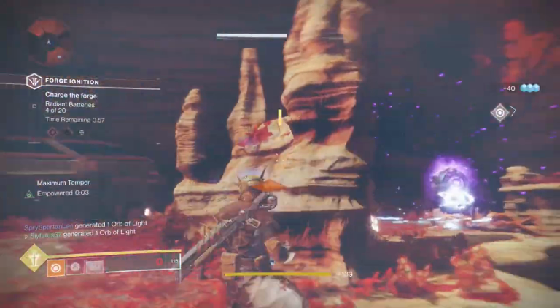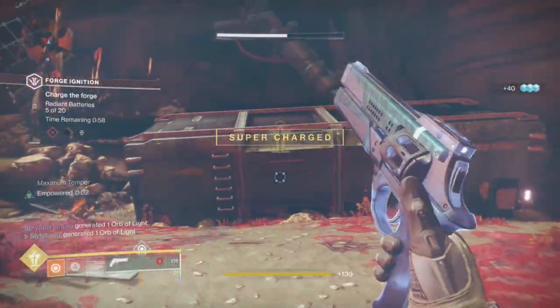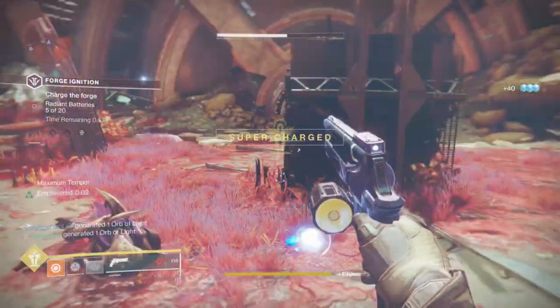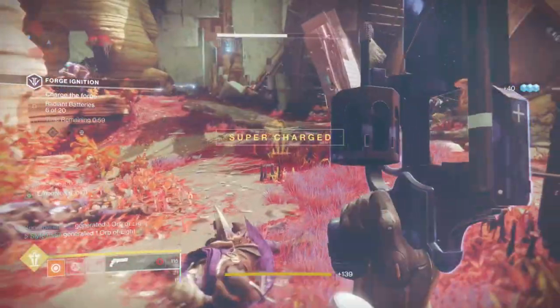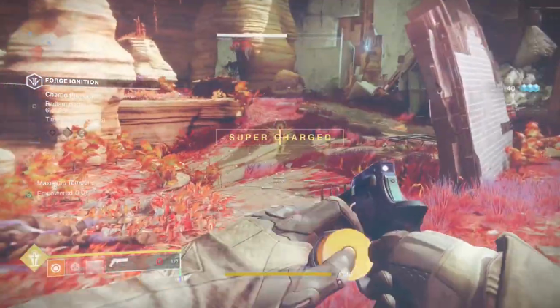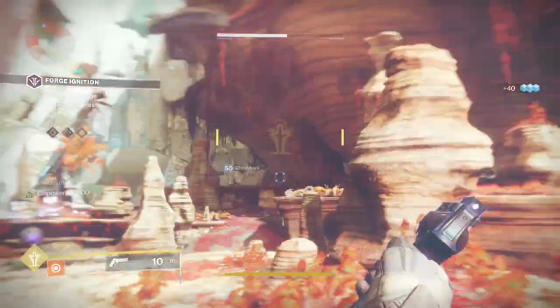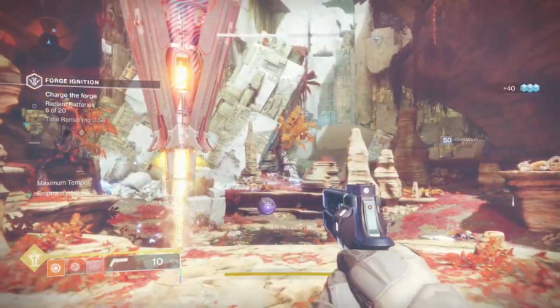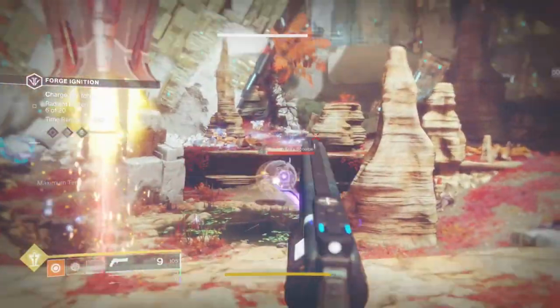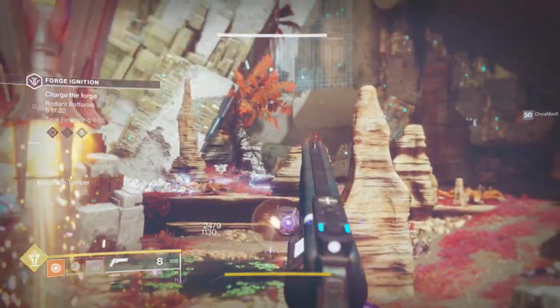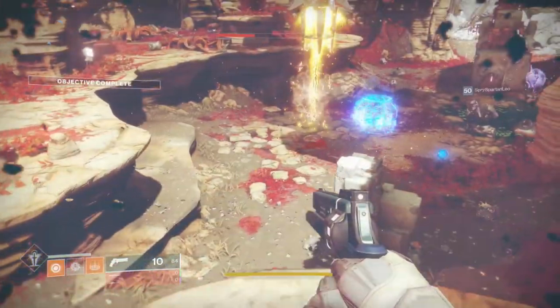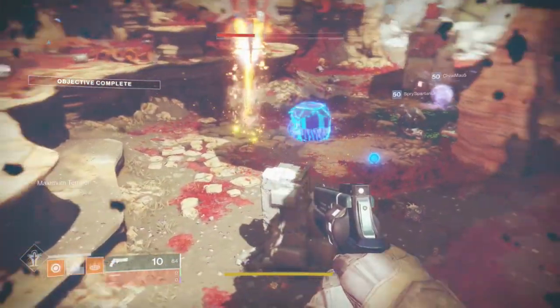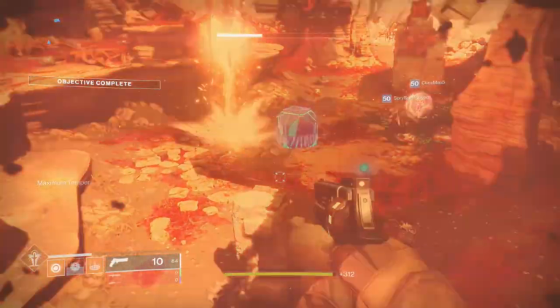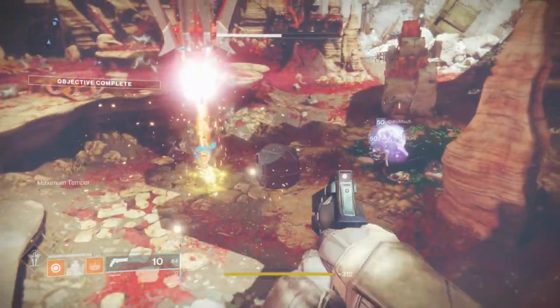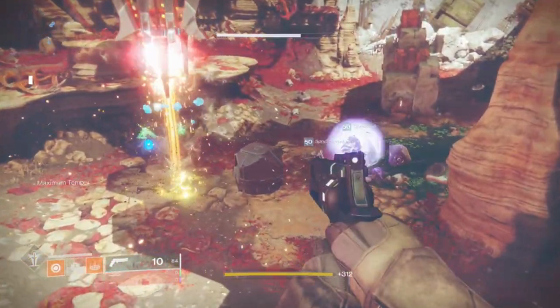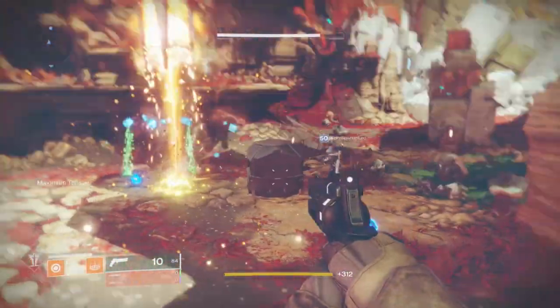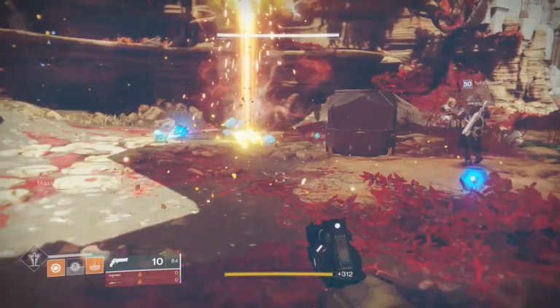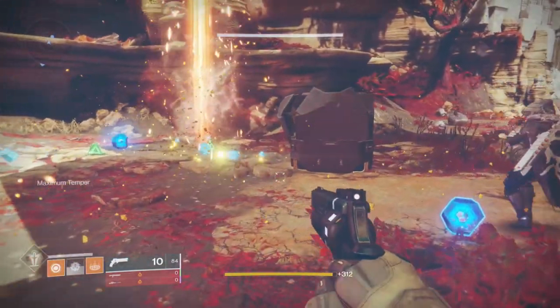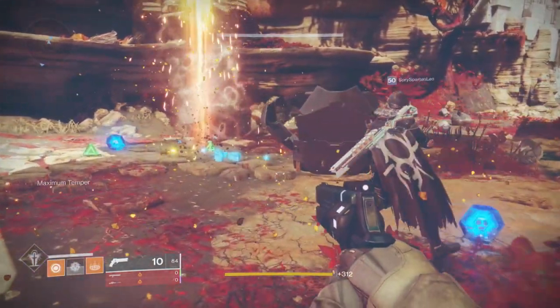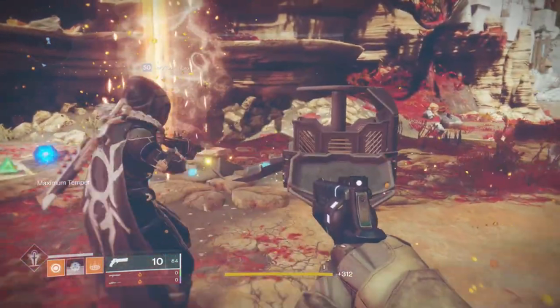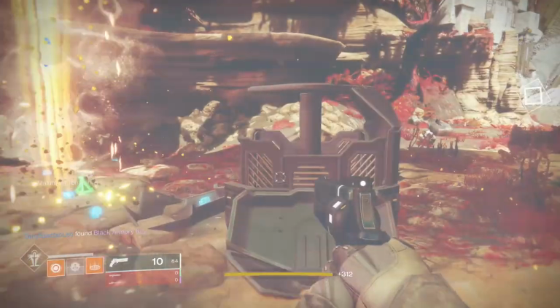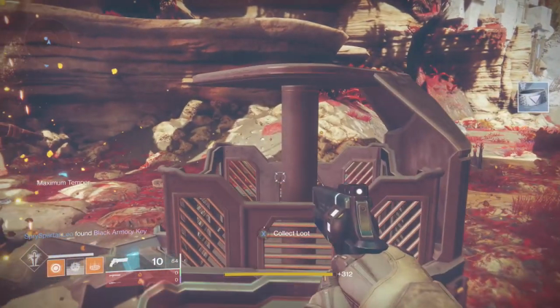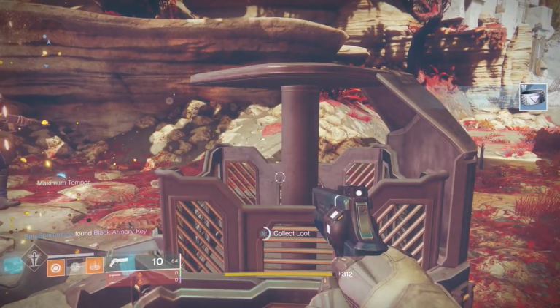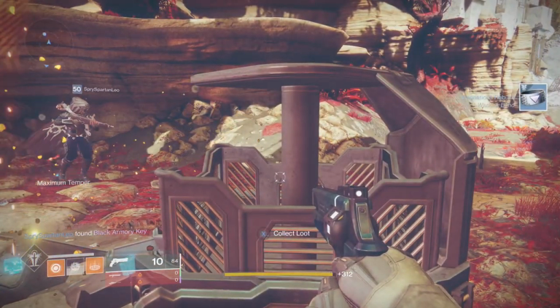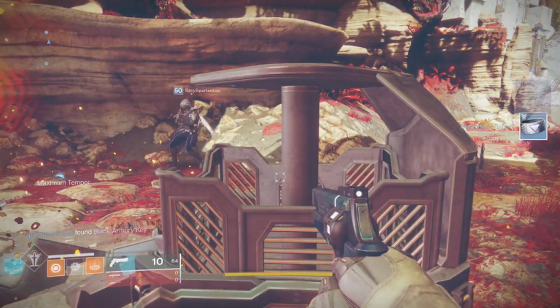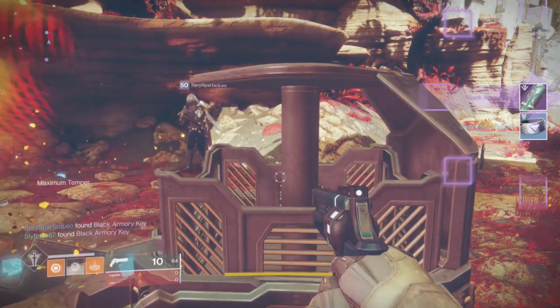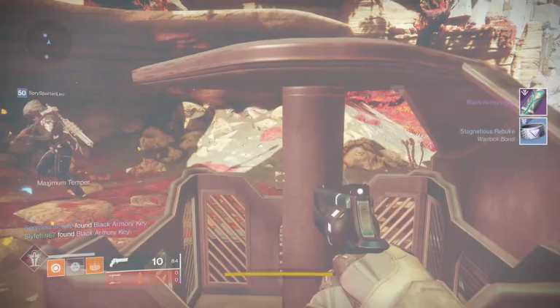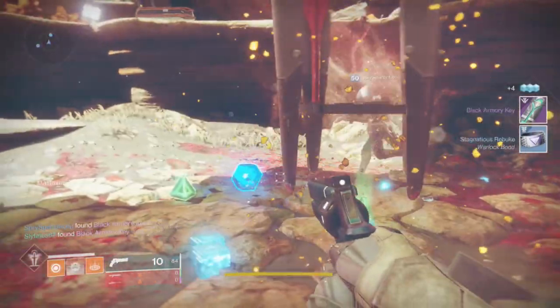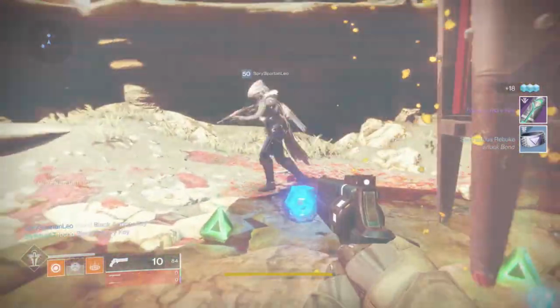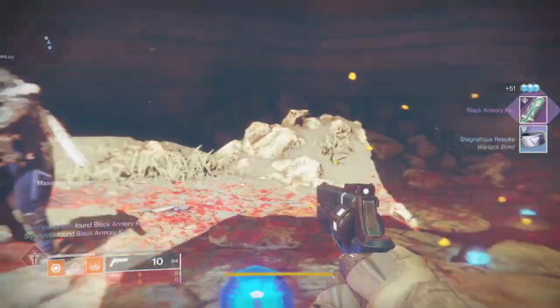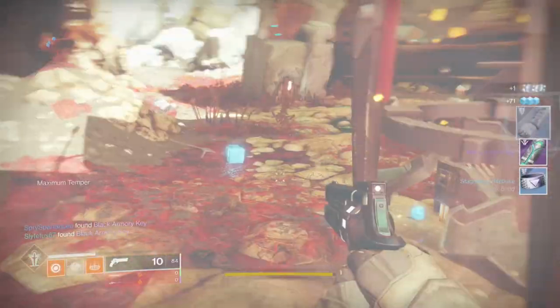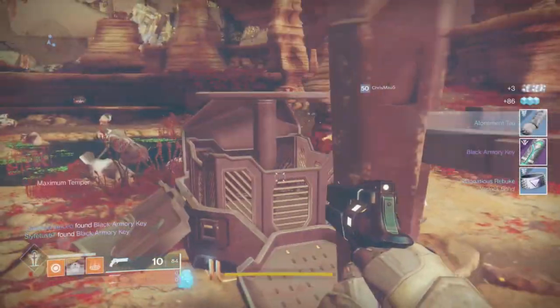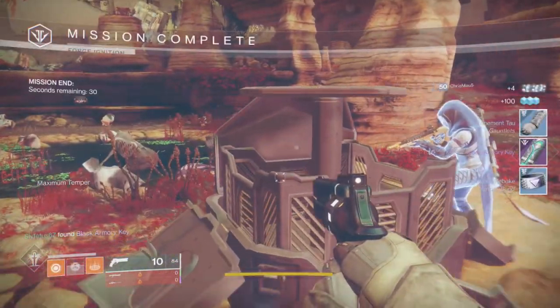You only need two to get the maximum temper buff. I also found out the hard way that you don't actually have to complete the forge — as in beat the boss — to get the second key. Even if you fail, grab the chest that spawns in and the key will be inside. So no matter what, you can cross that off your list even if you don't actually beat it.